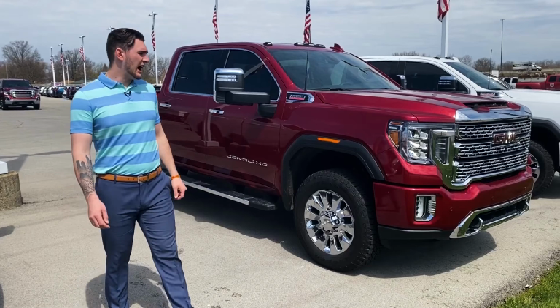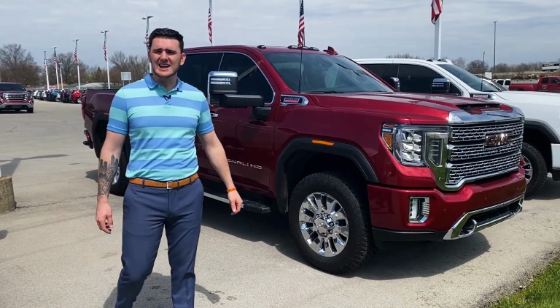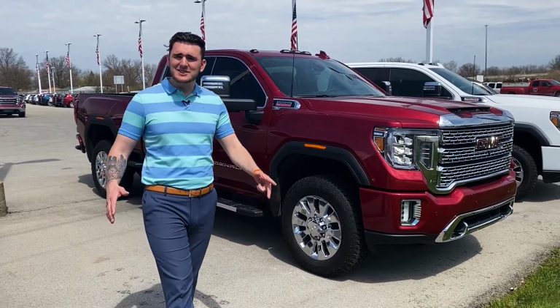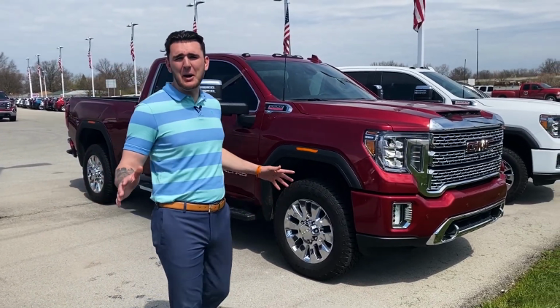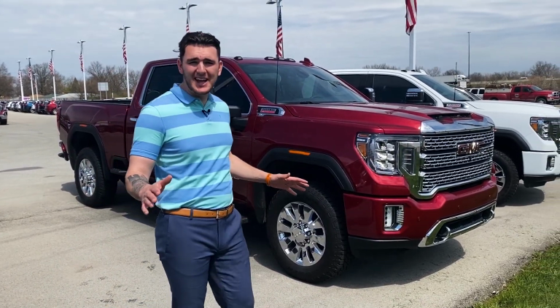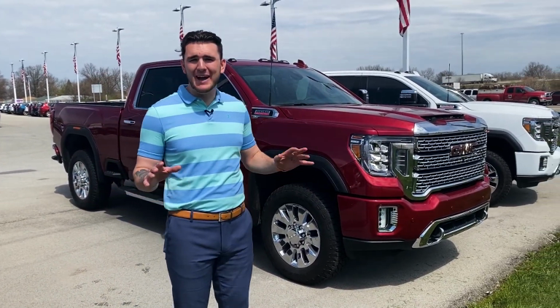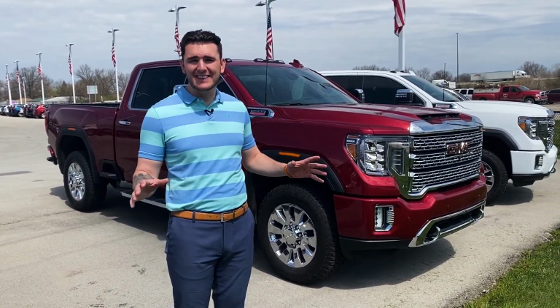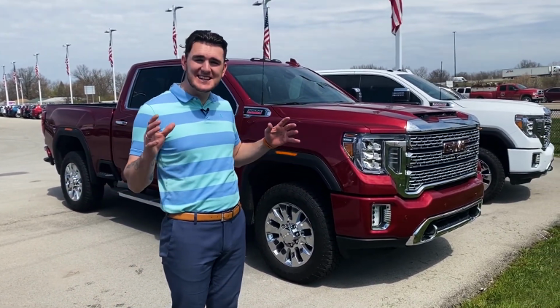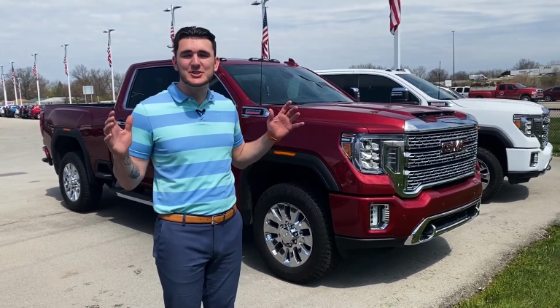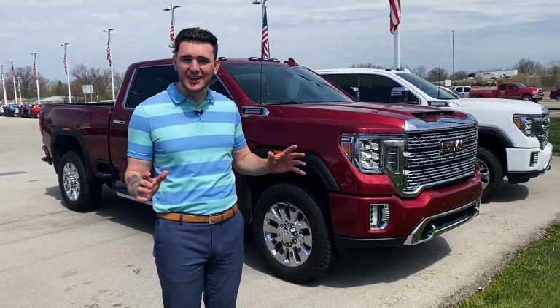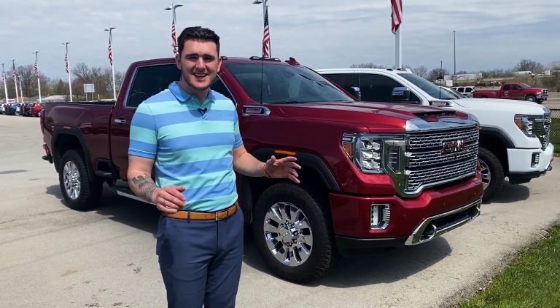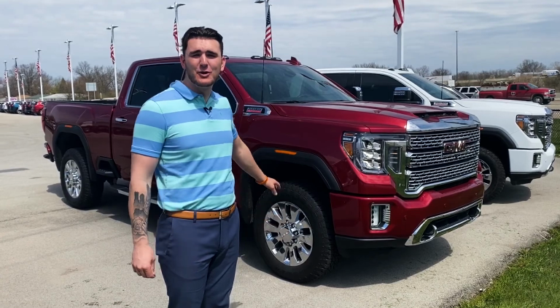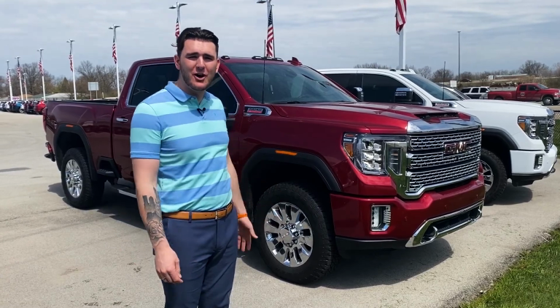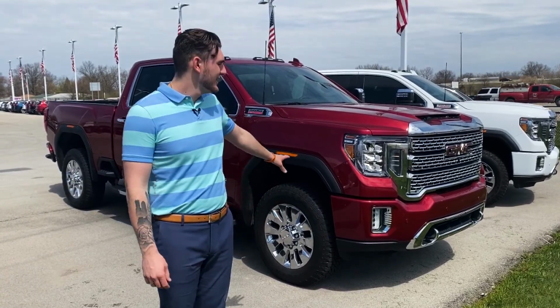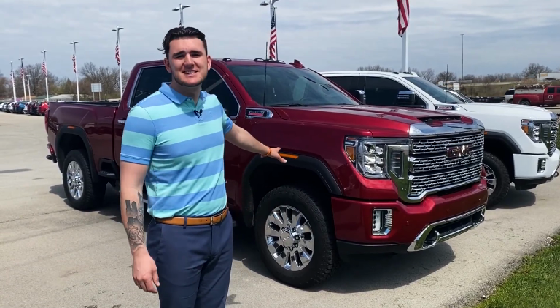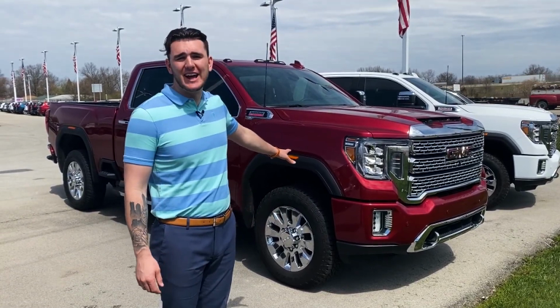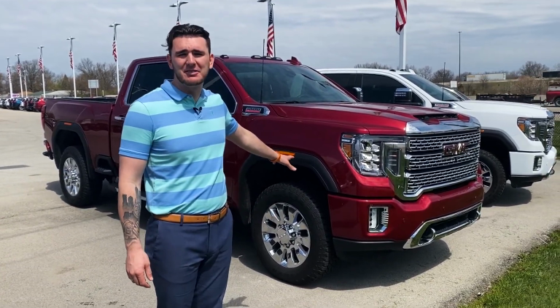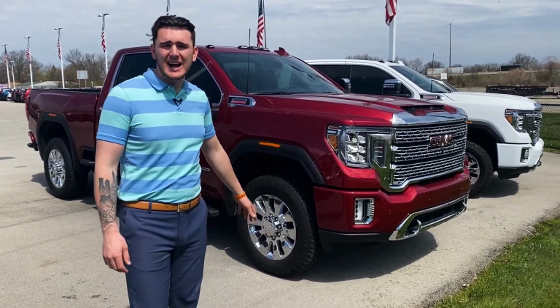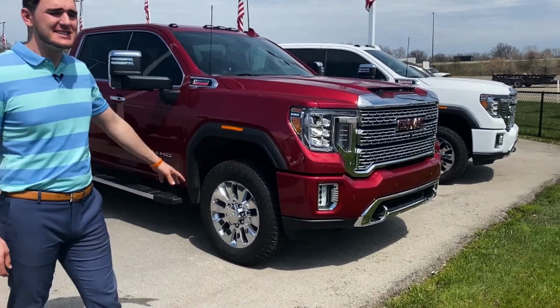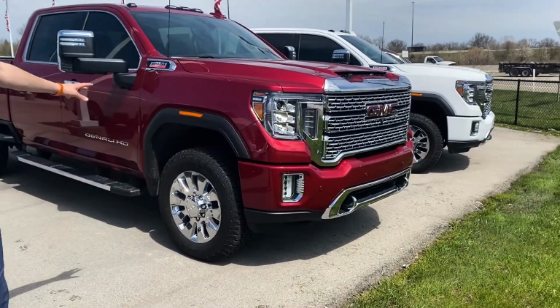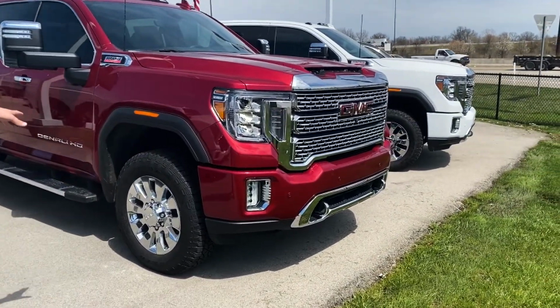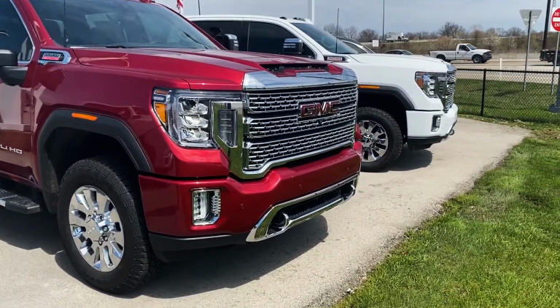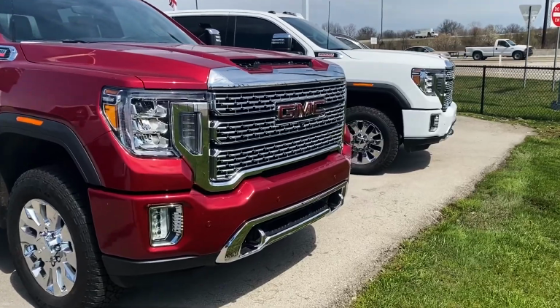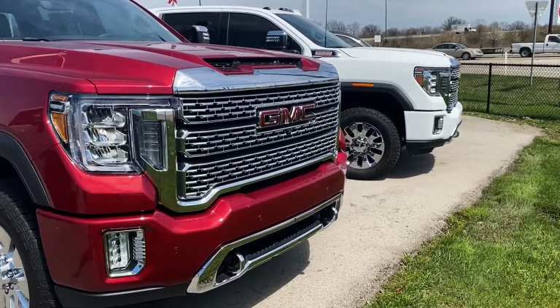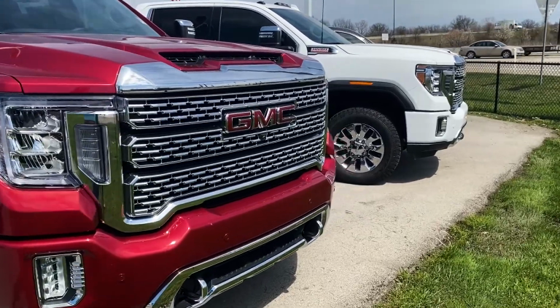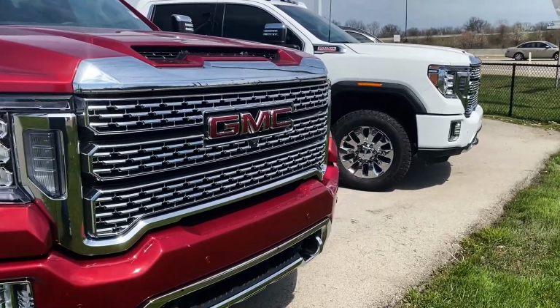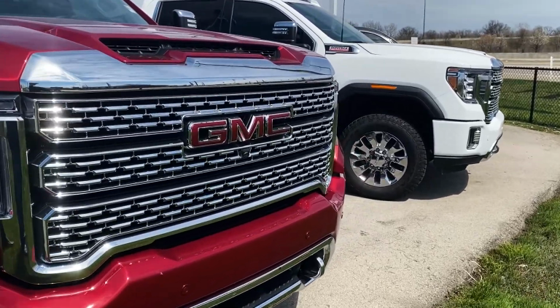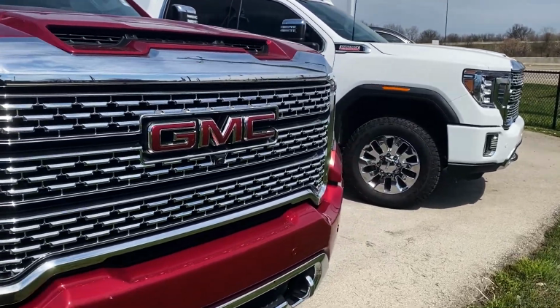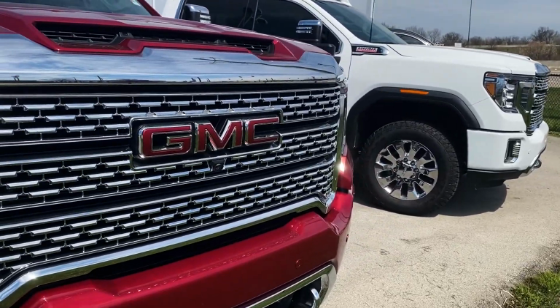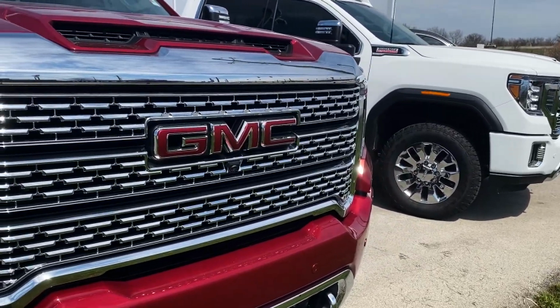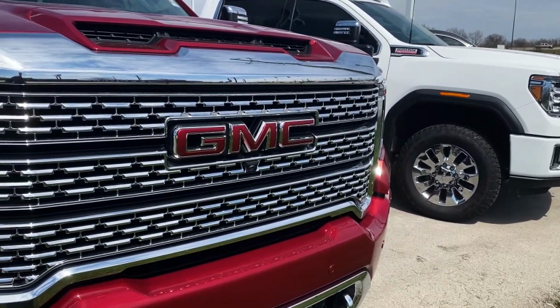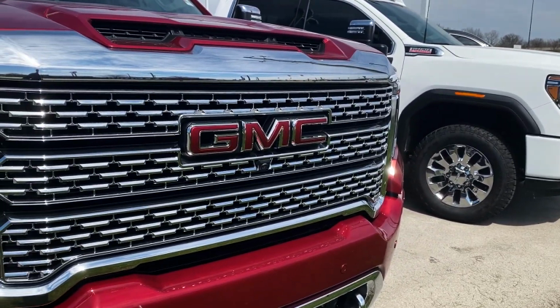When we talk about big and bad, this is the truck. If you want to show off, this is the one to have. This is the all-new 2020 2500 three-quarter ton HD Denali.